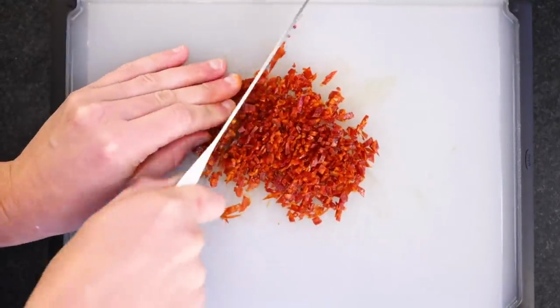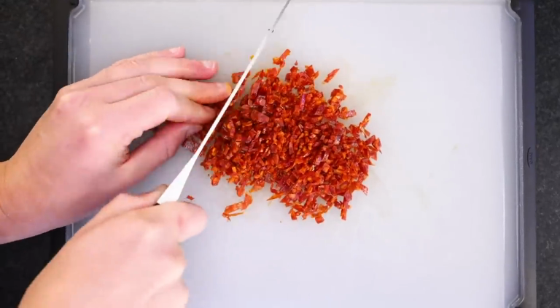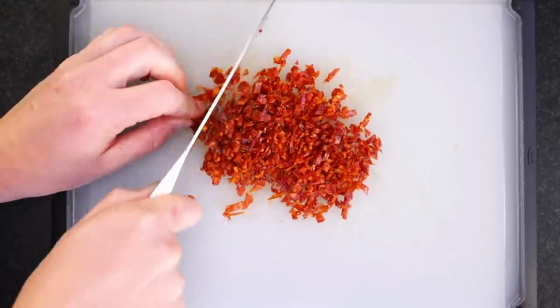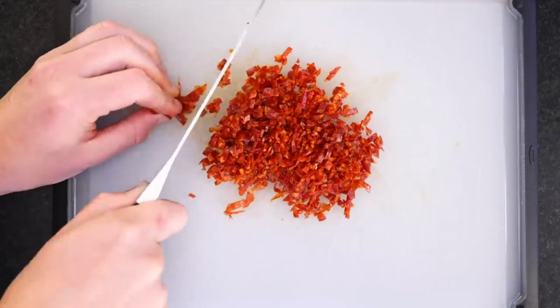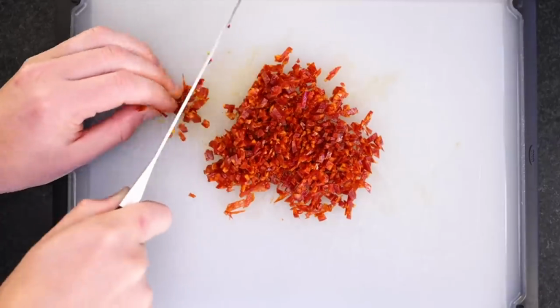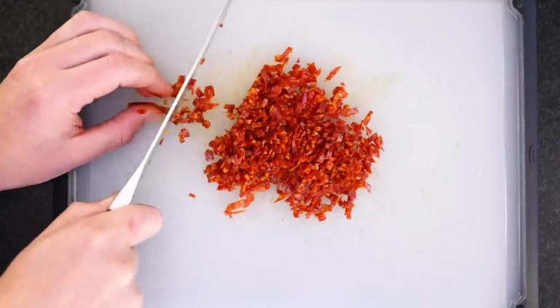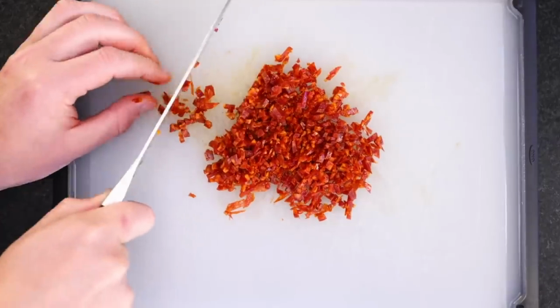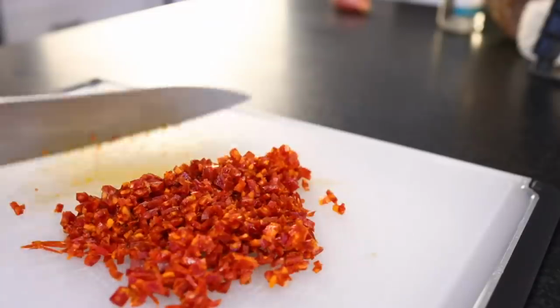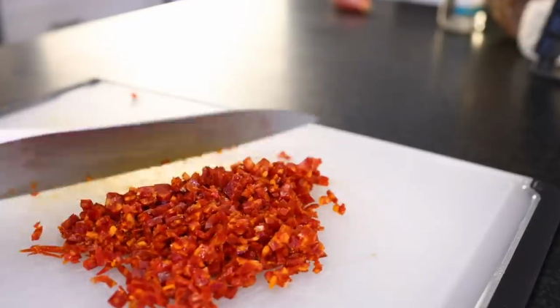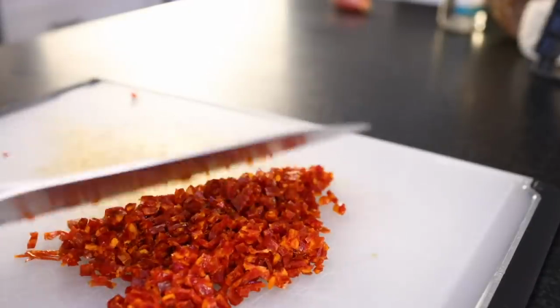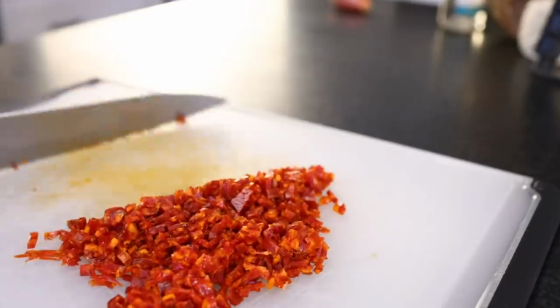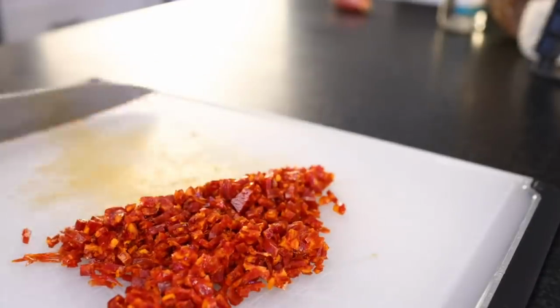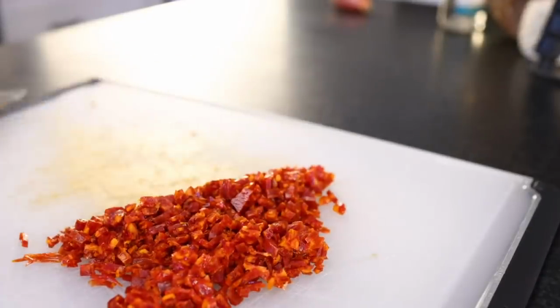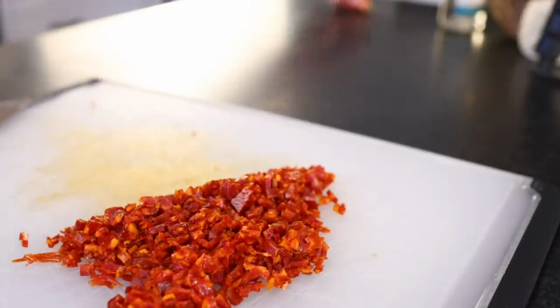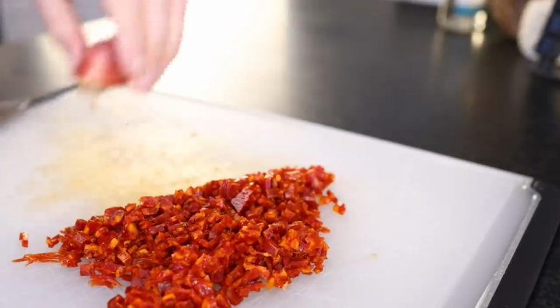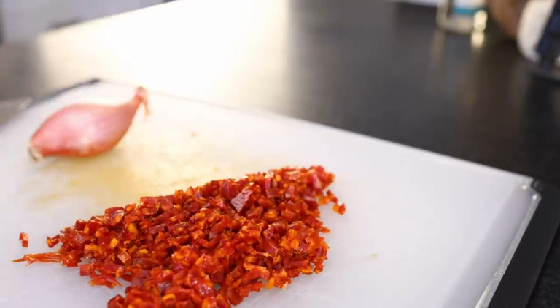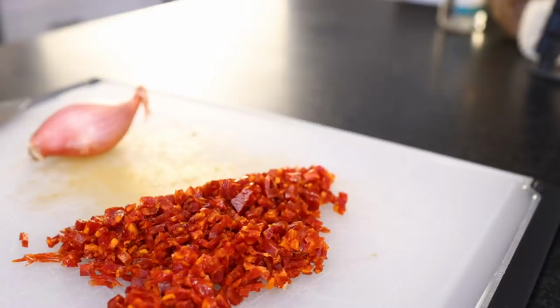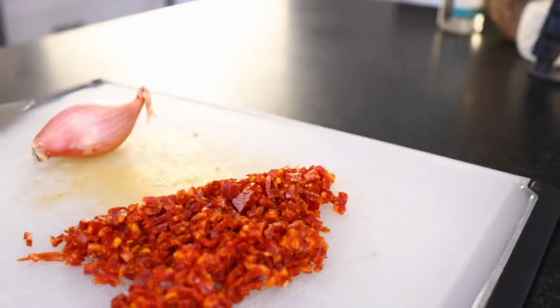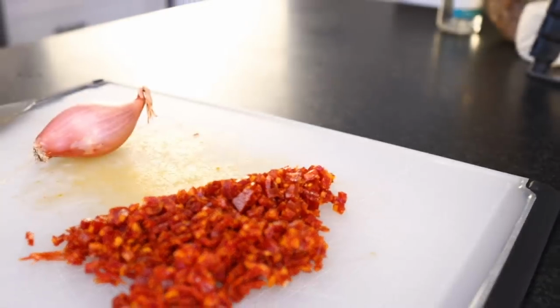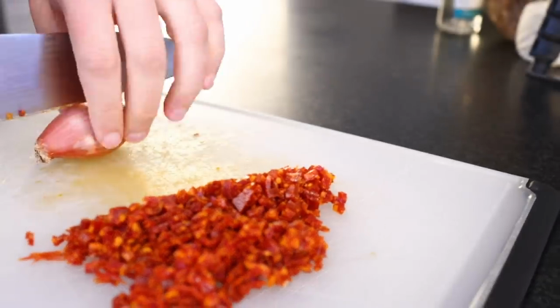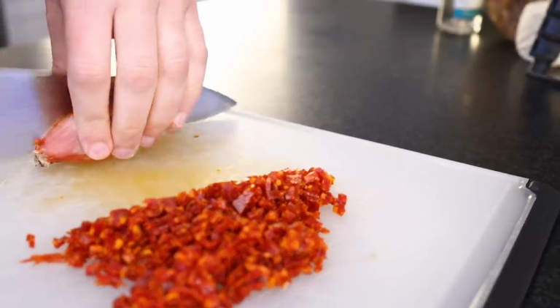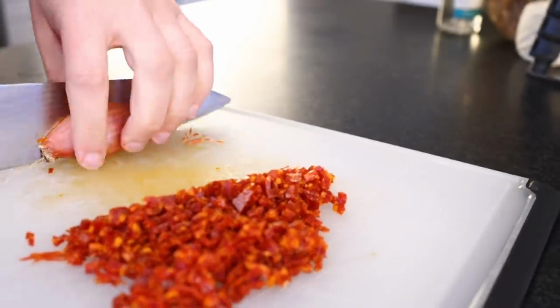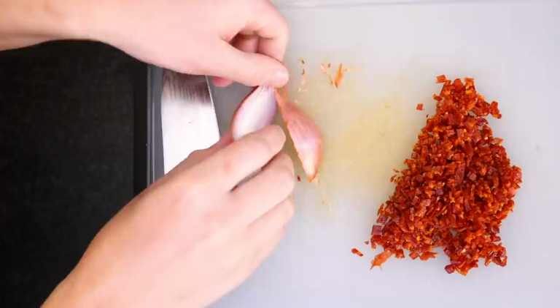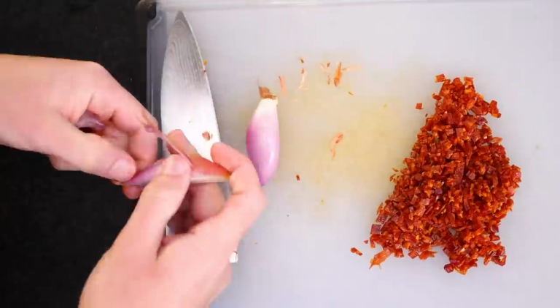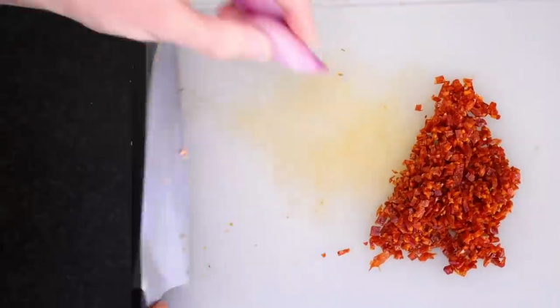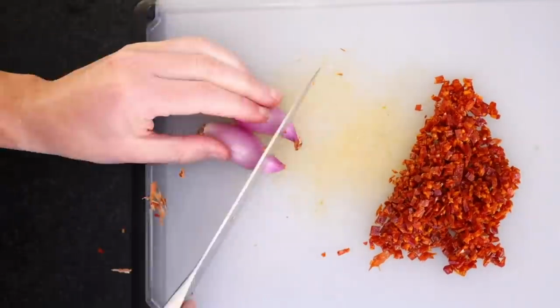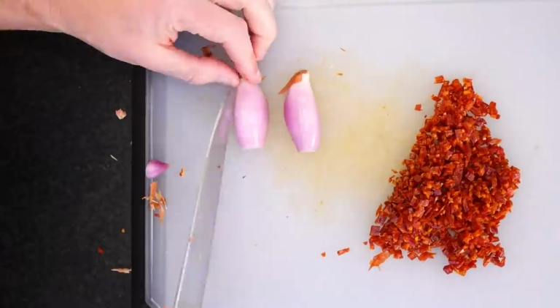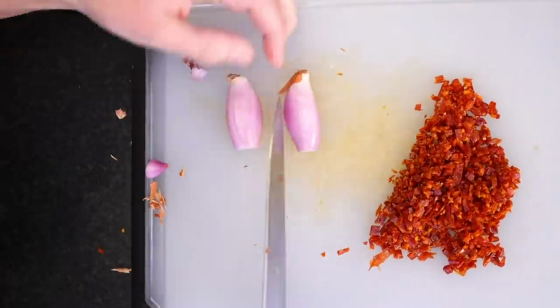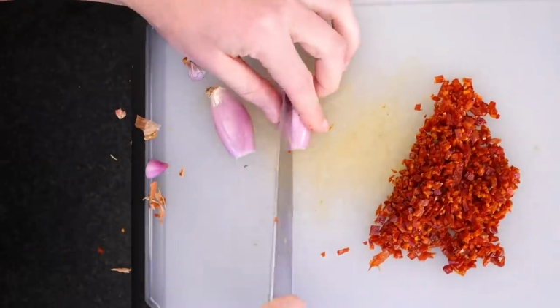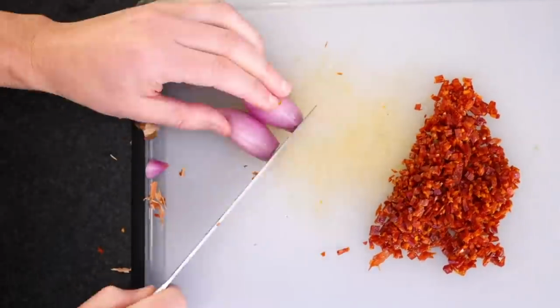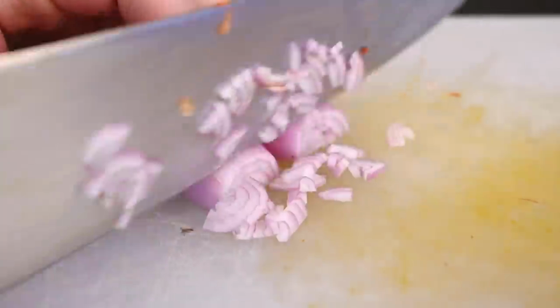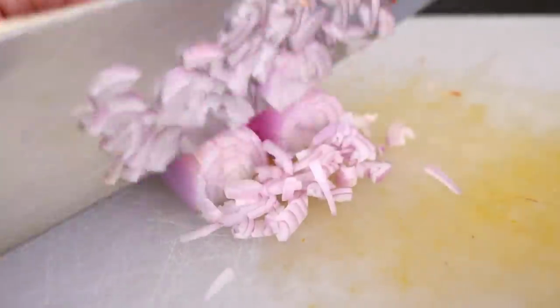I love chorizo — smoky, garlicky, red-flavored. The Iberian peoples know from sausage. And here's a shallot. Any form of onion is fine, but we only need a little, and shallots are small, so one shallot.